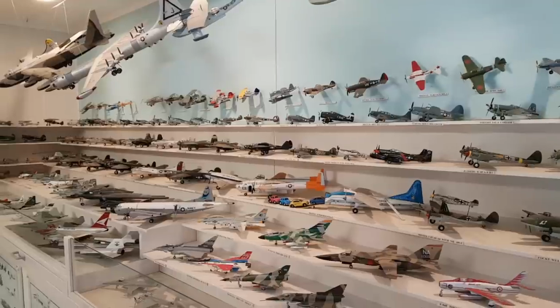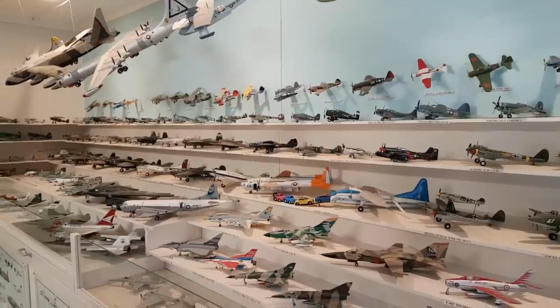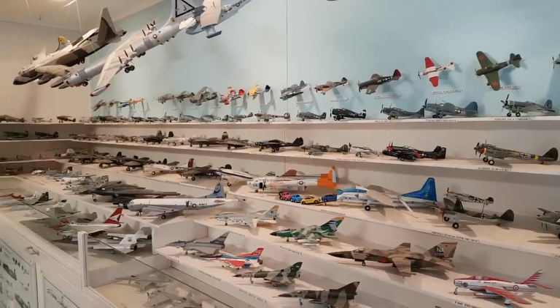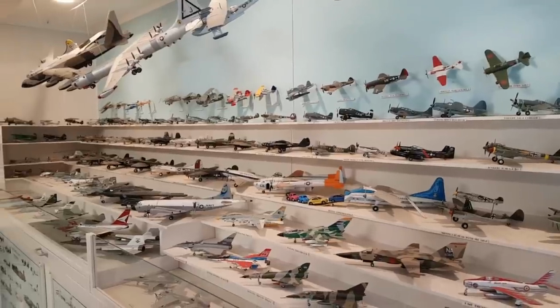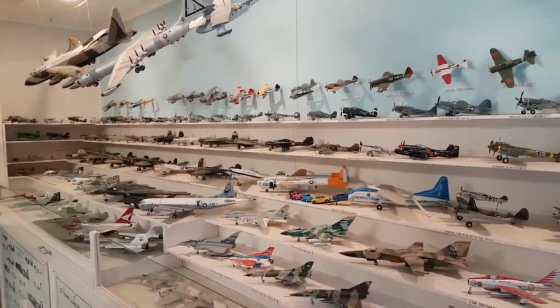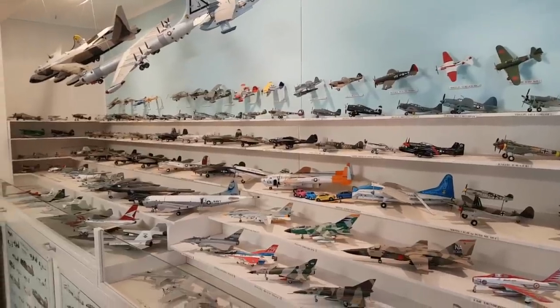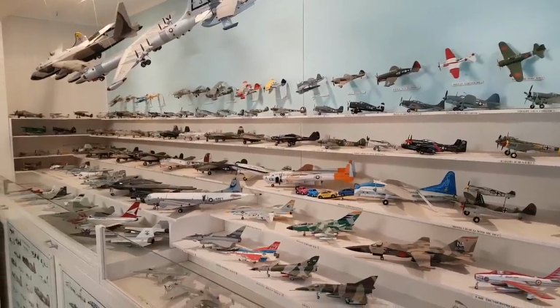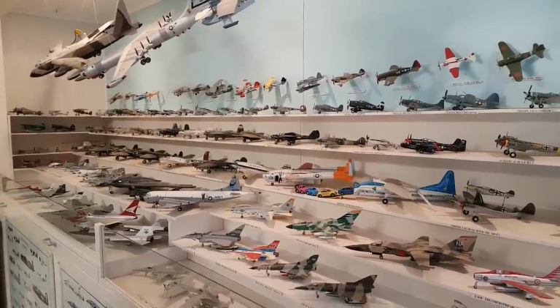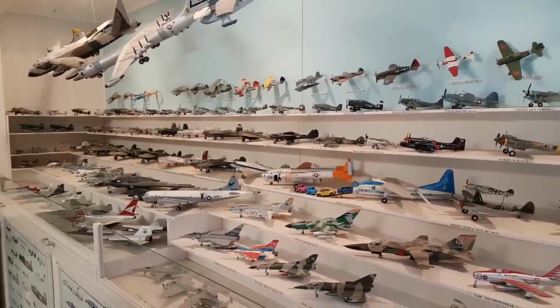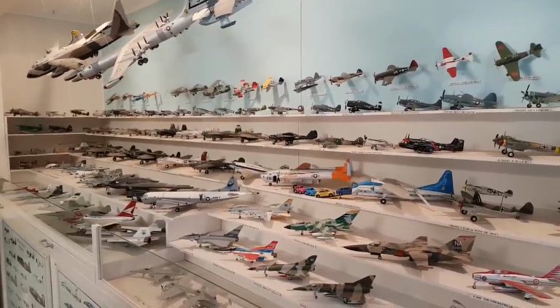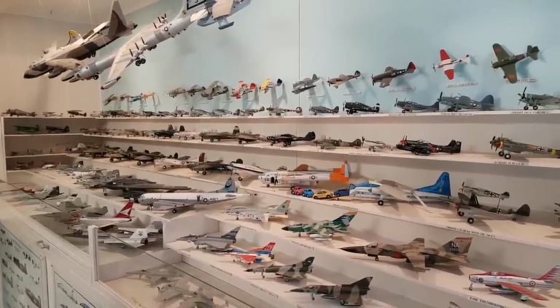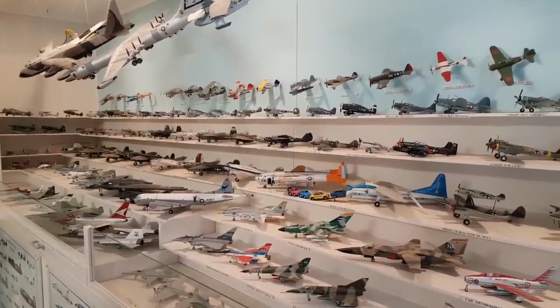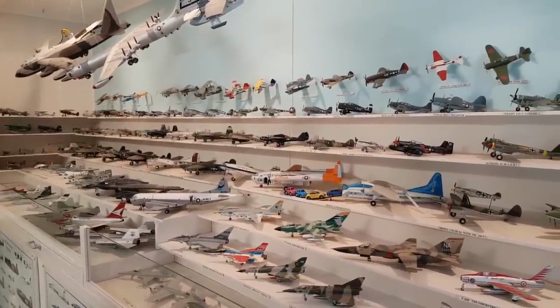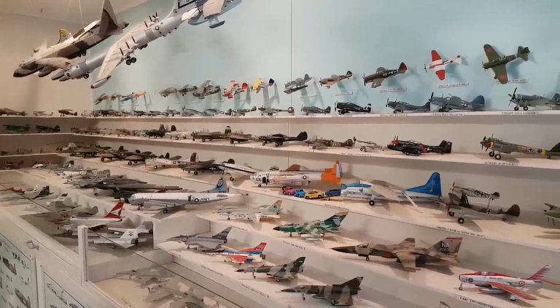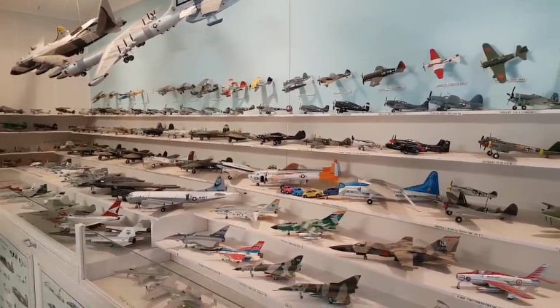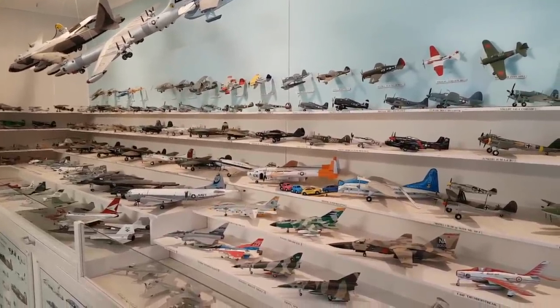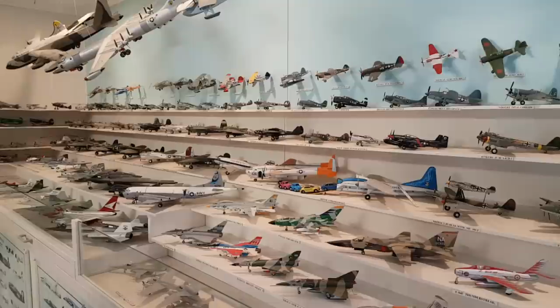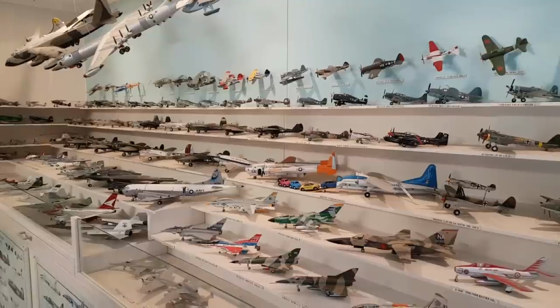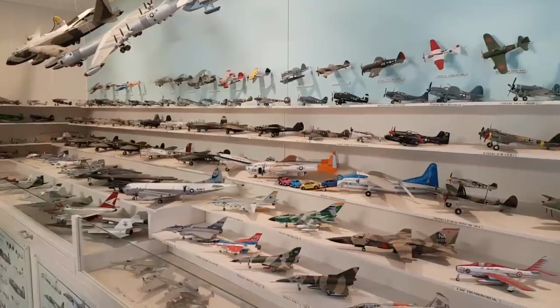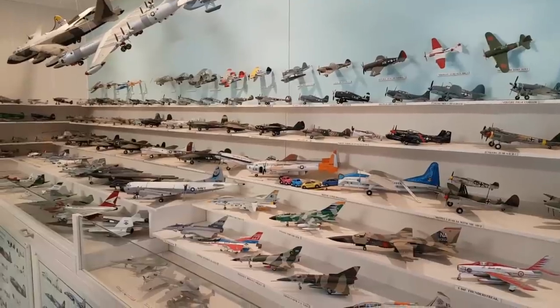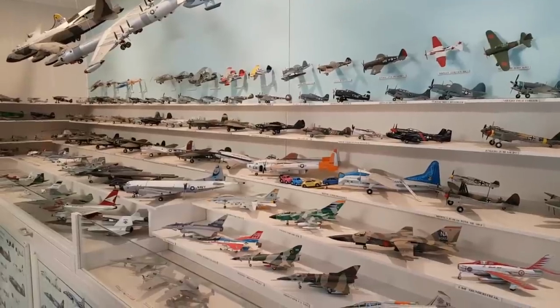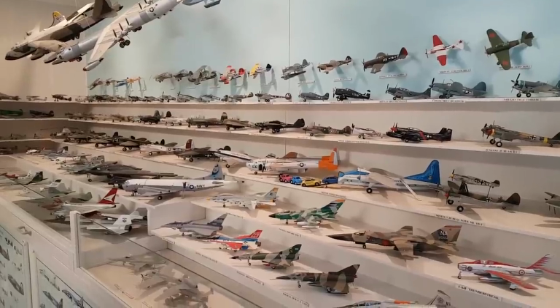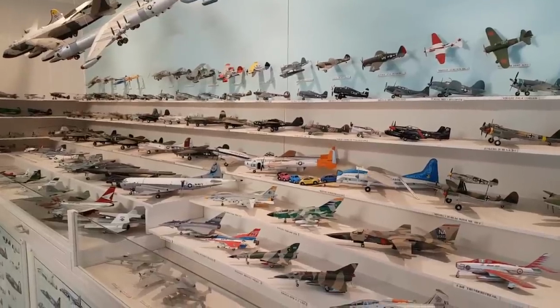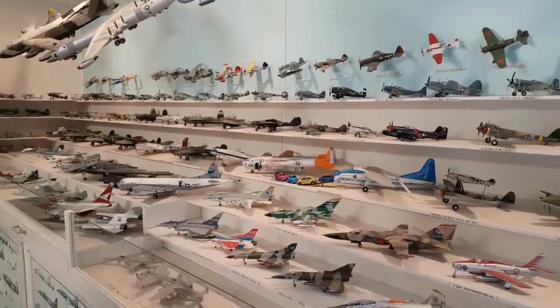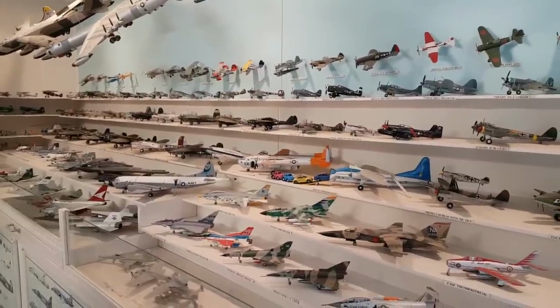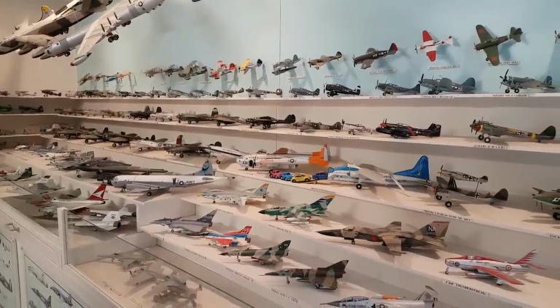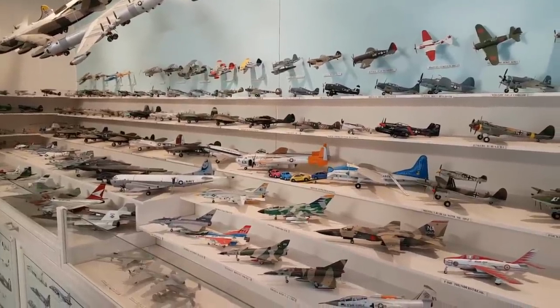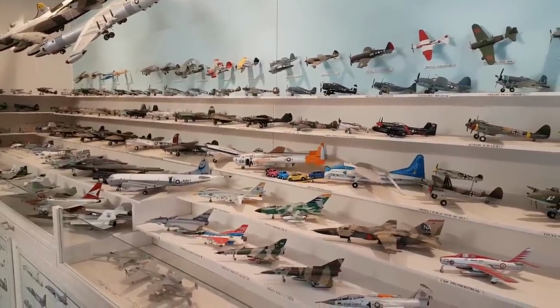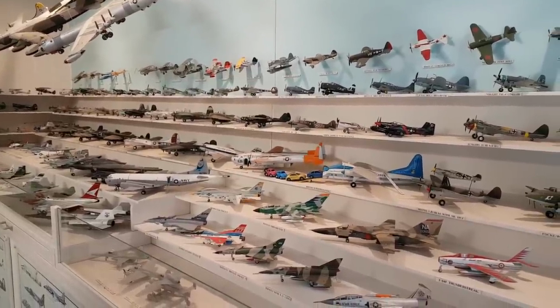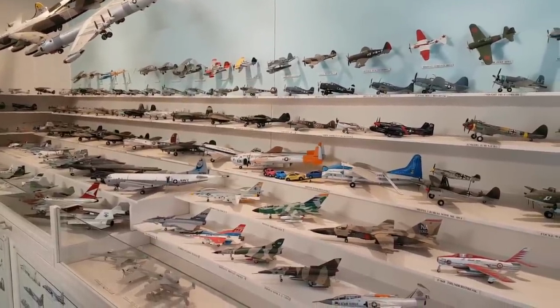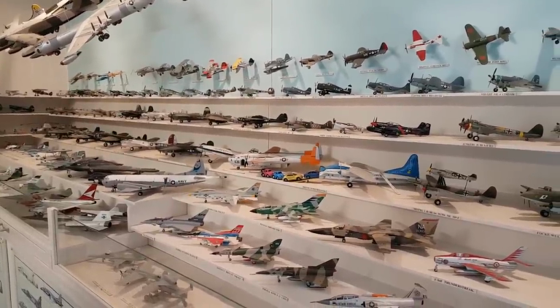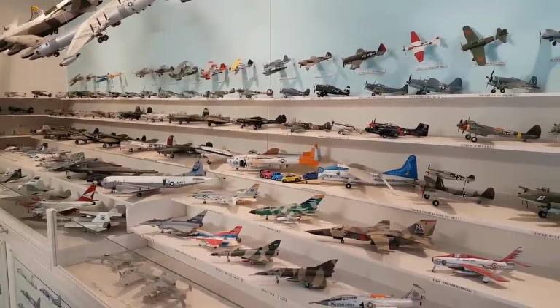This is a collection of my late father's model aircraft, ranging from the First World War, Second World War, right through to modern times.